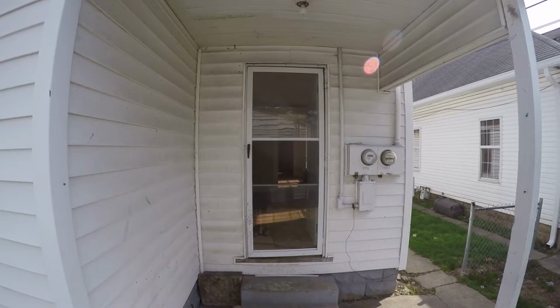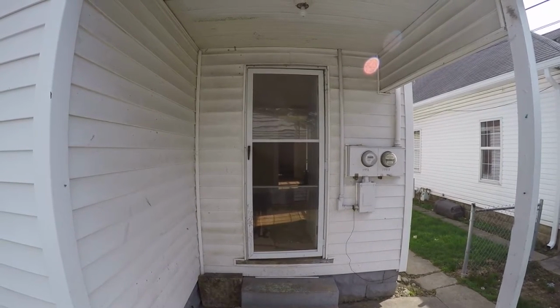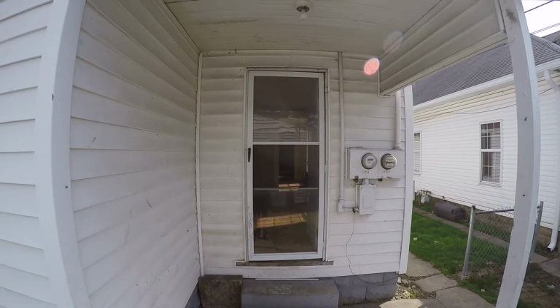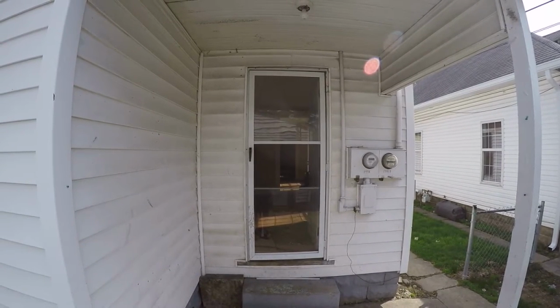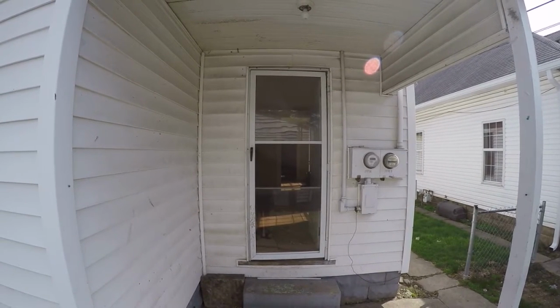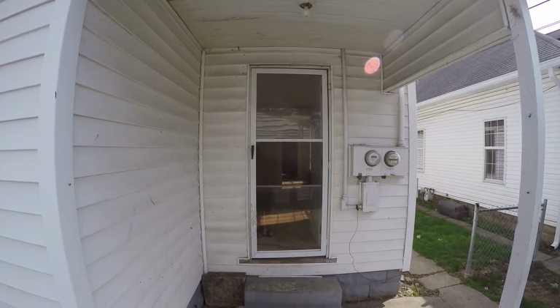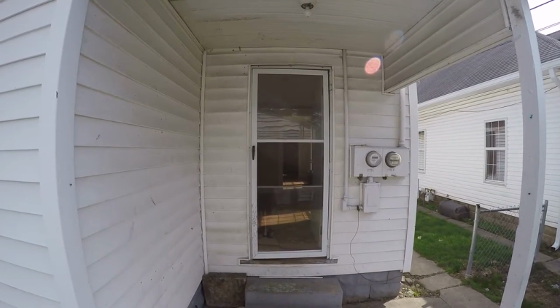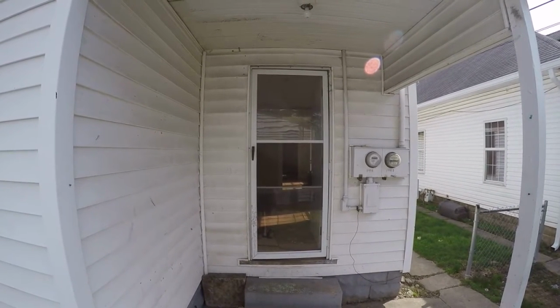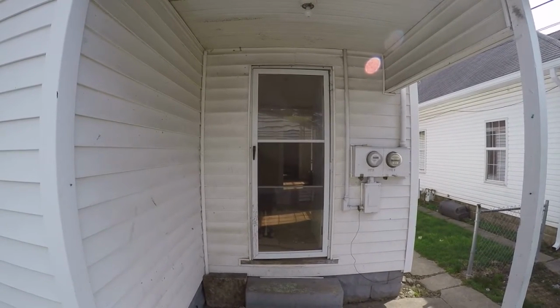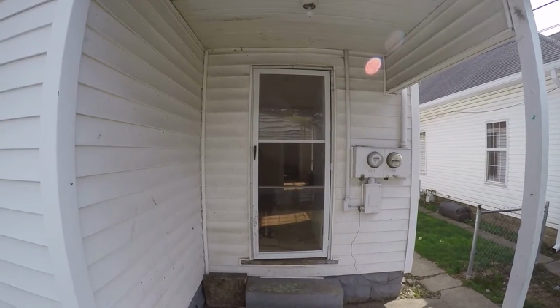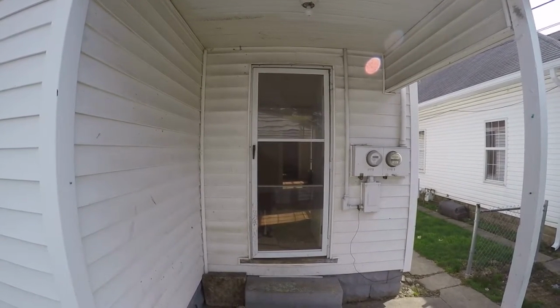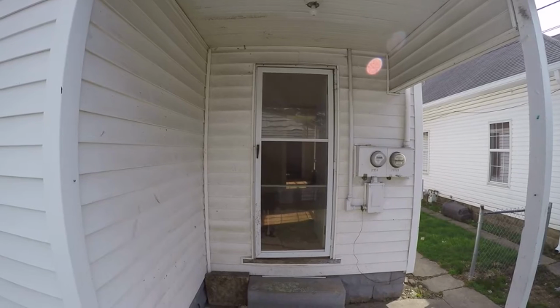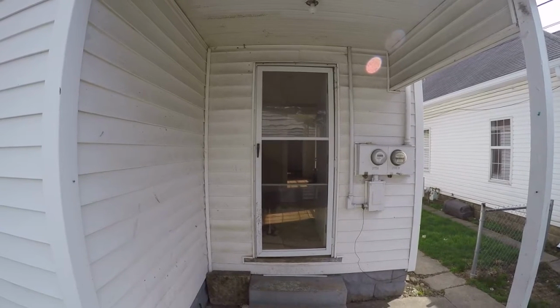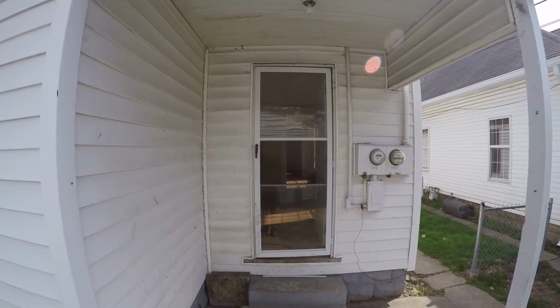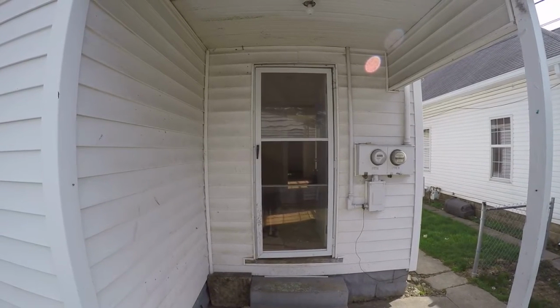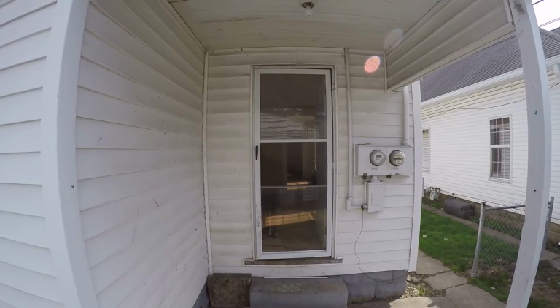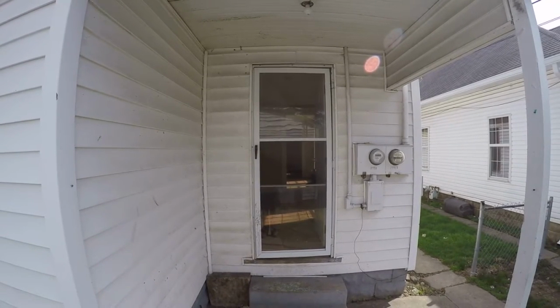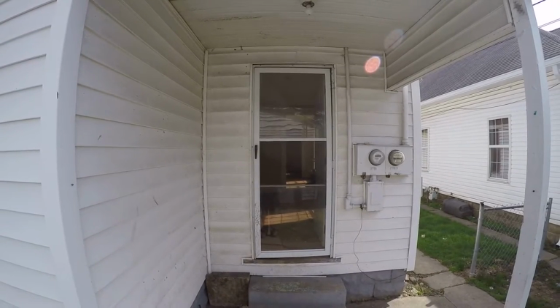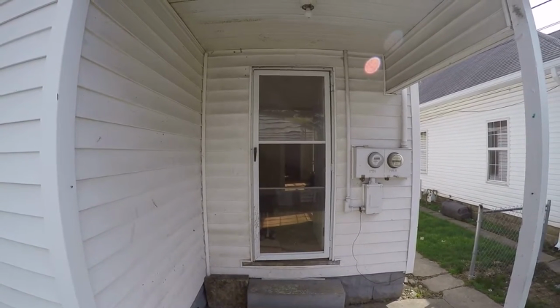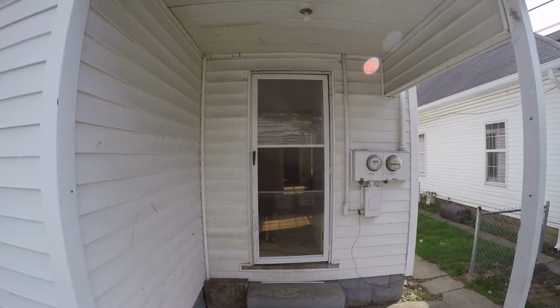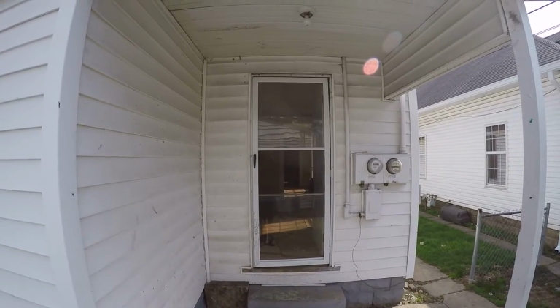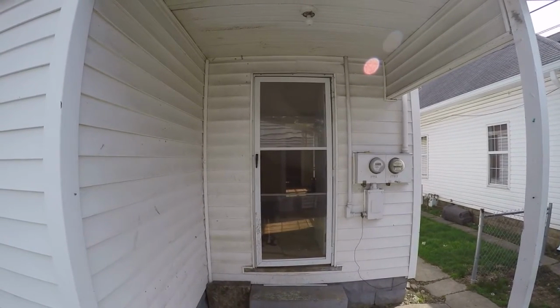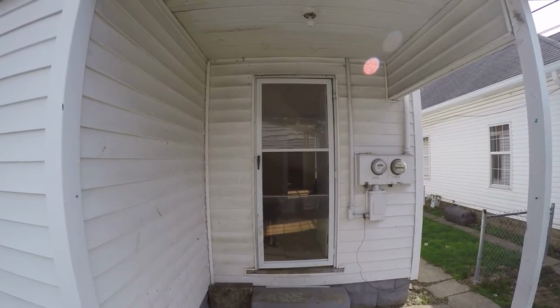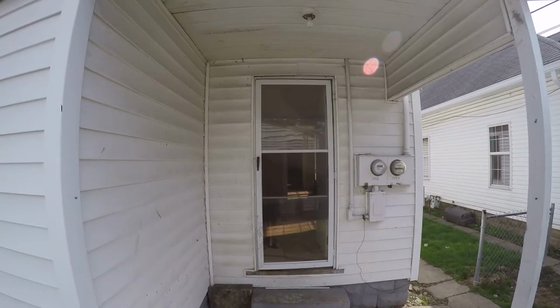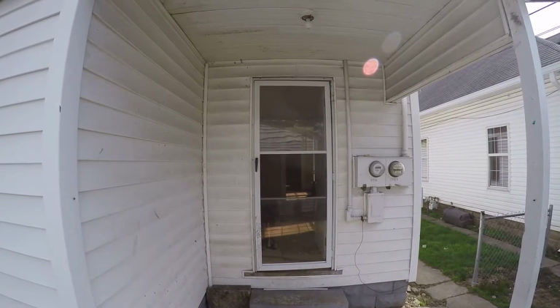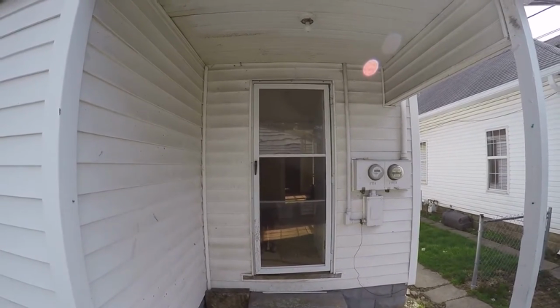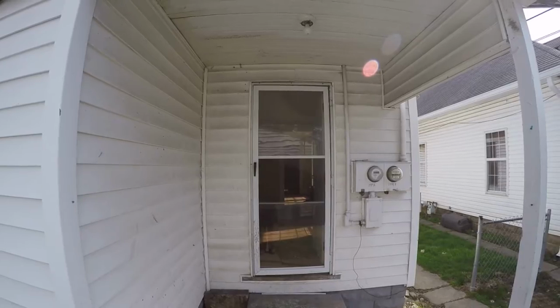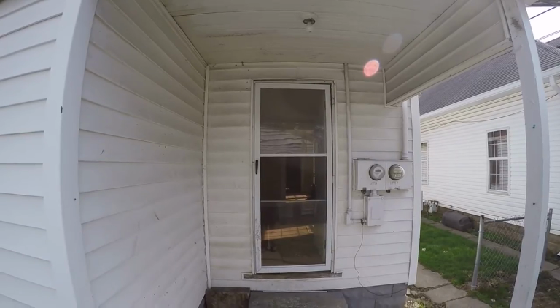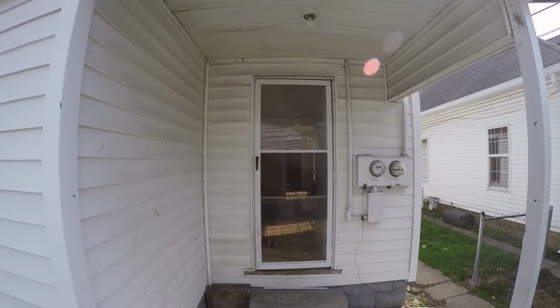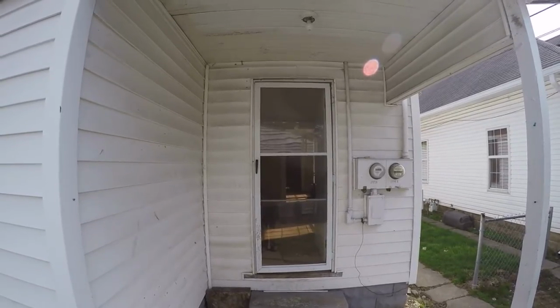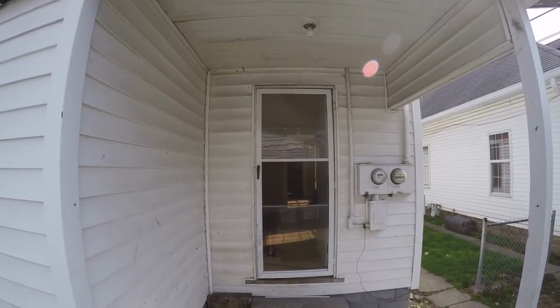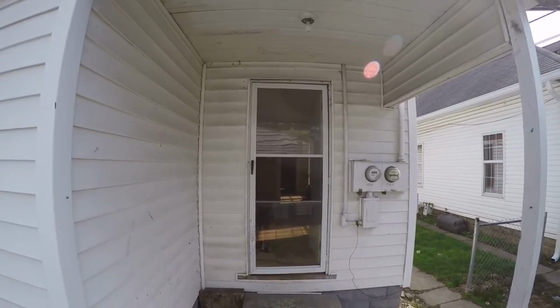This is one of our properties and I'm just going to show you a generic video of what I show when I'm showing houses. Here we go.